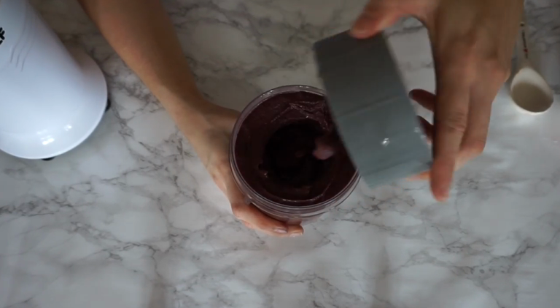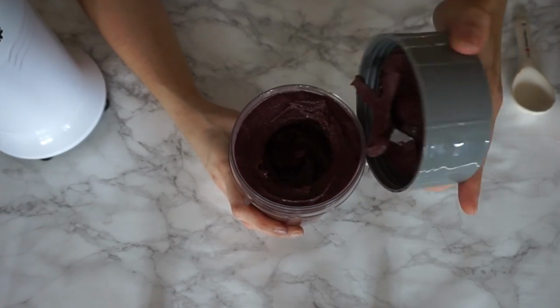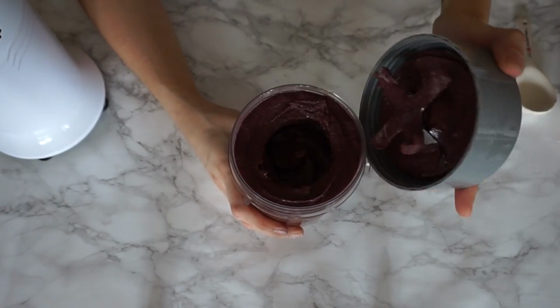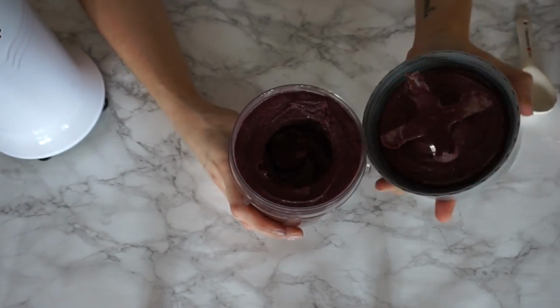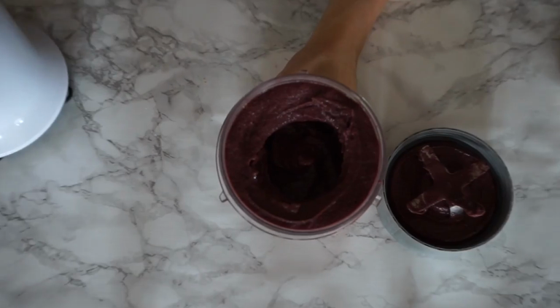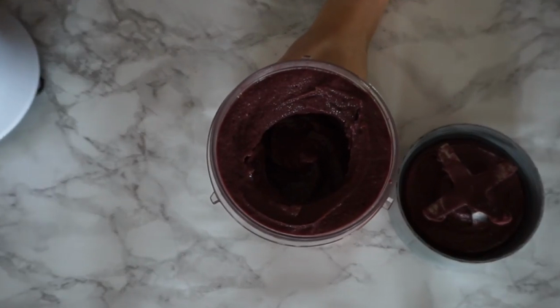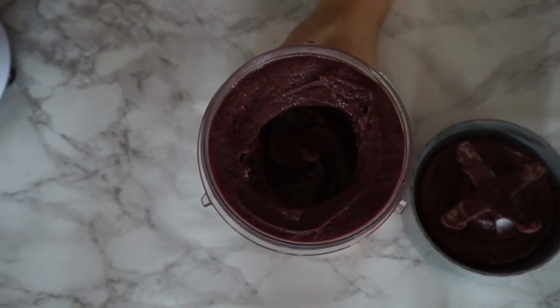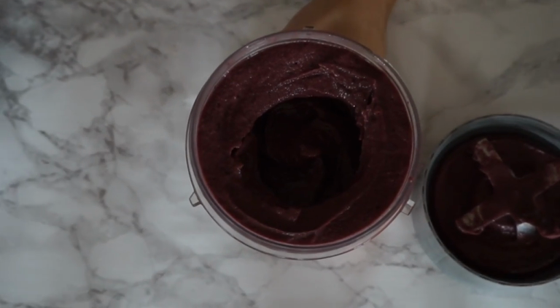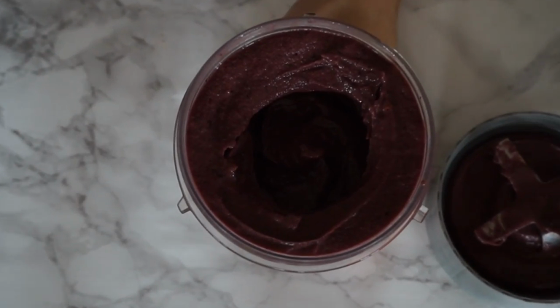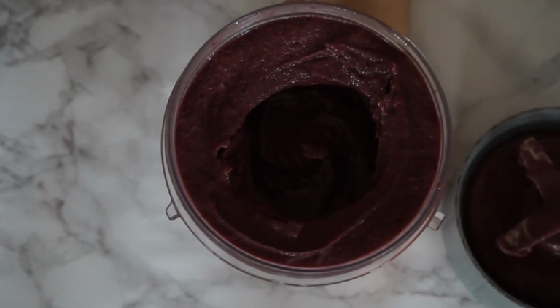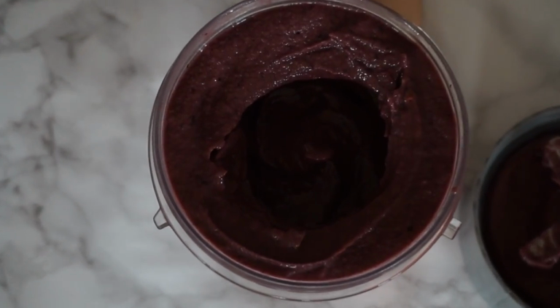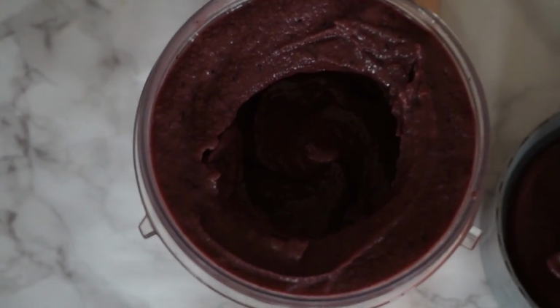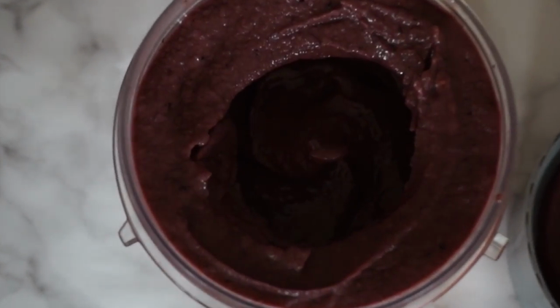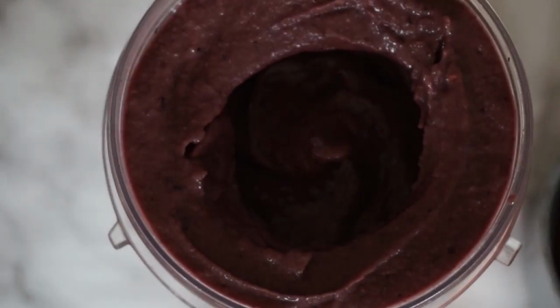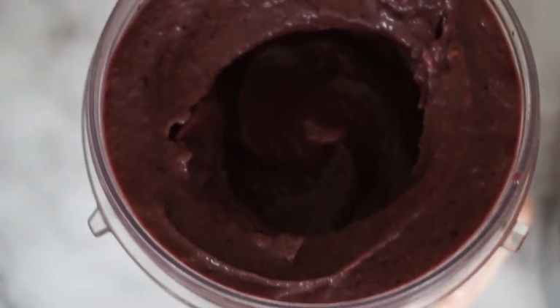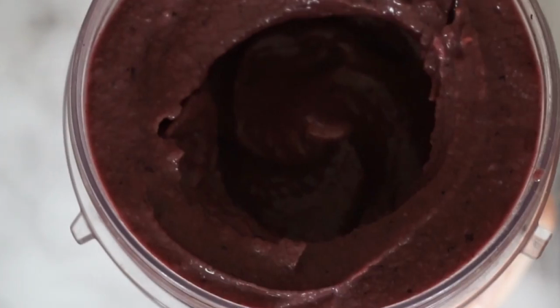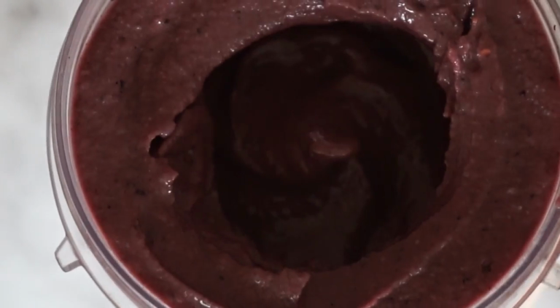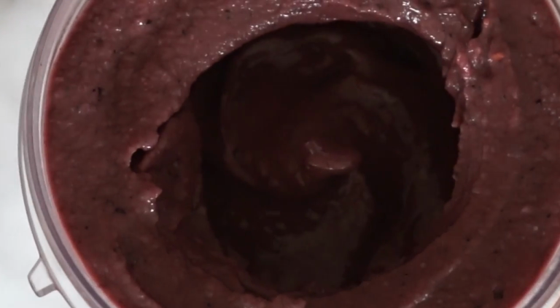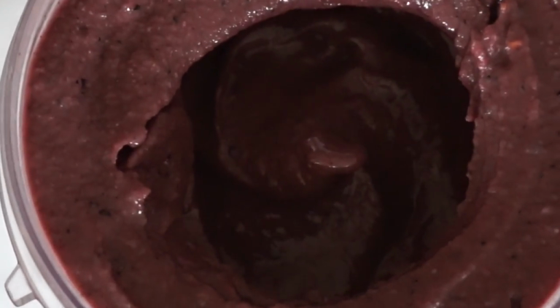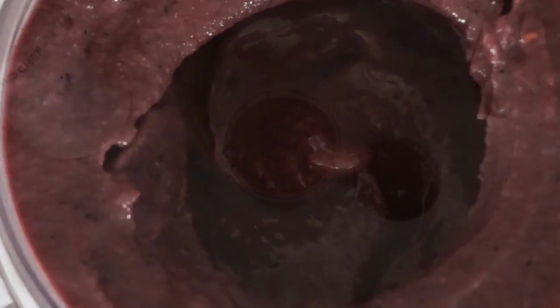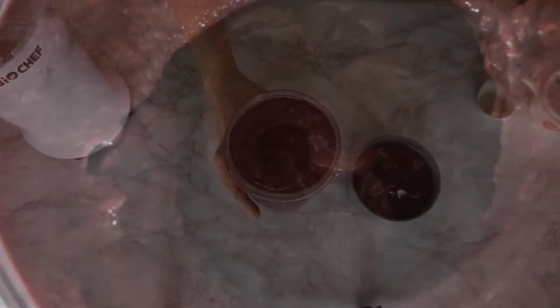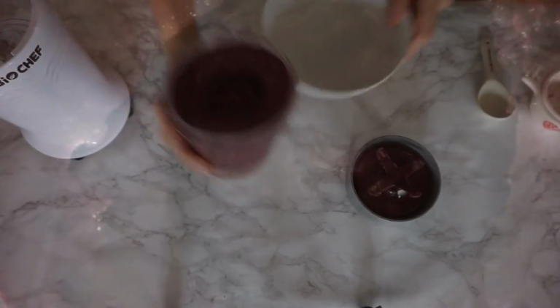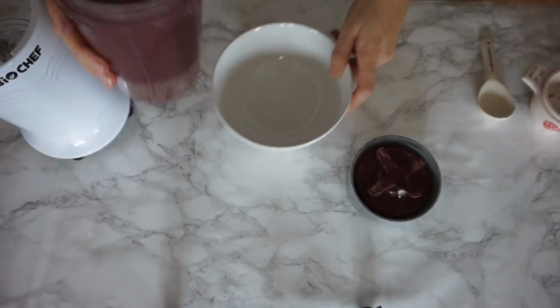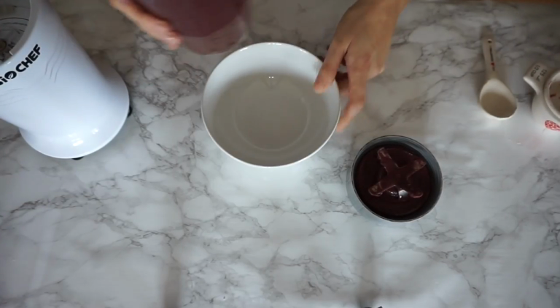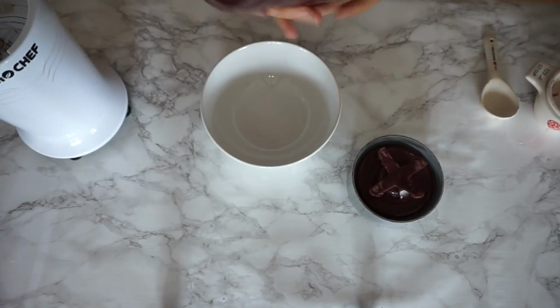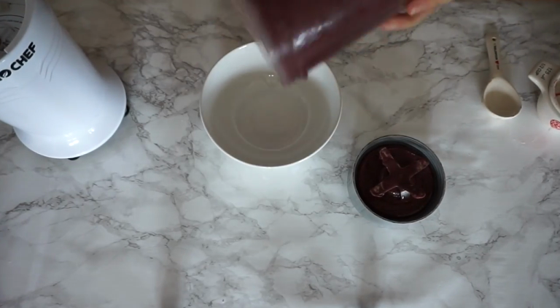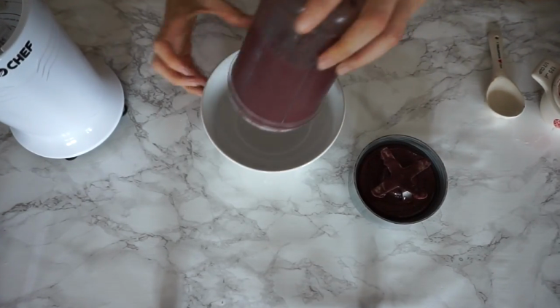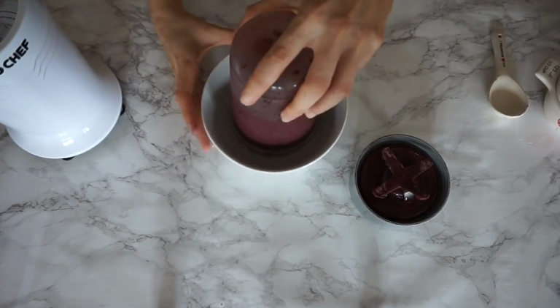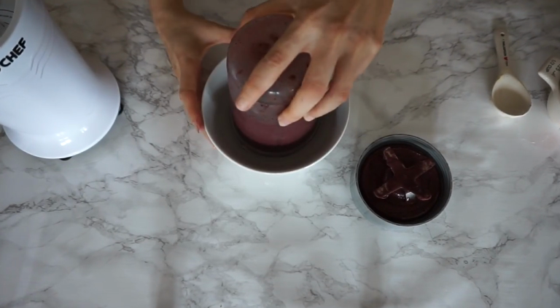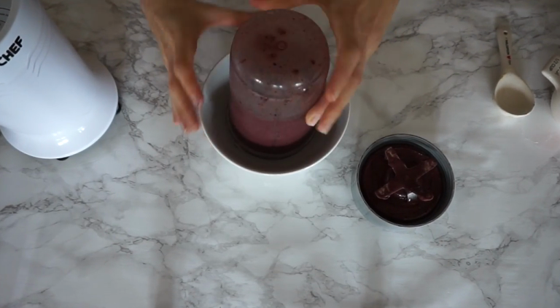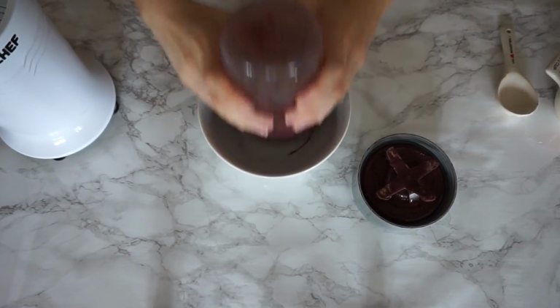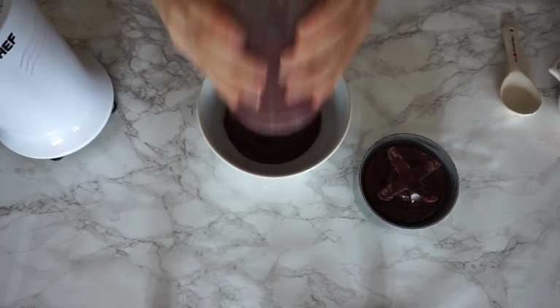Perfect consistency if I do say so myself. That's the sort of consistency you're looking for, and then you're going to want to plunk that into your bowl.